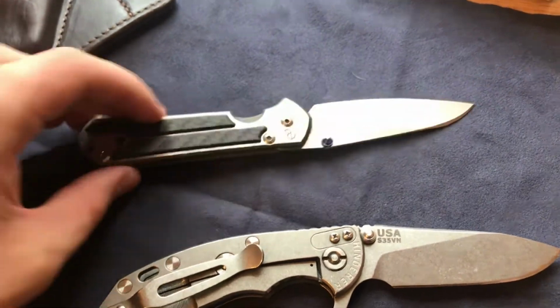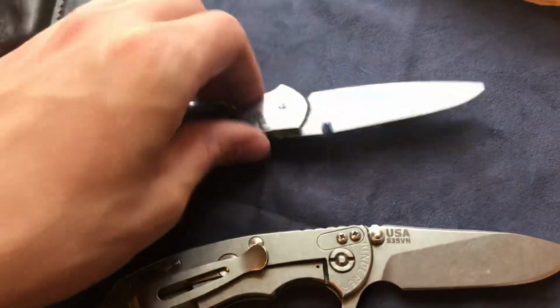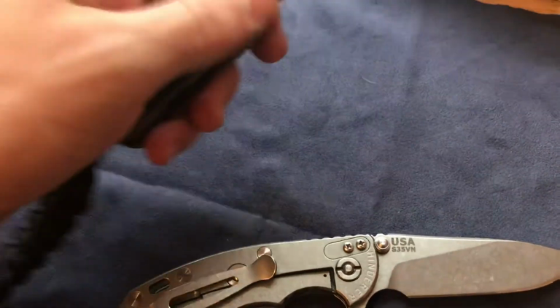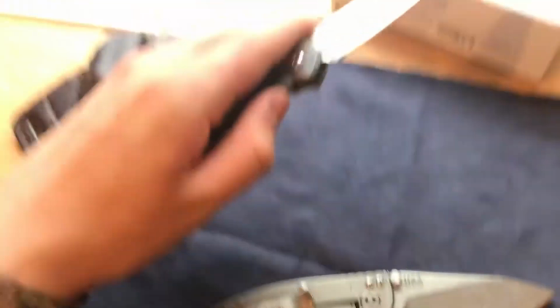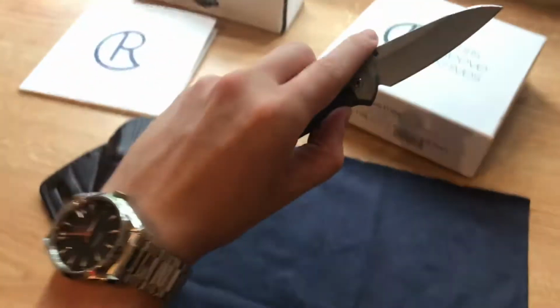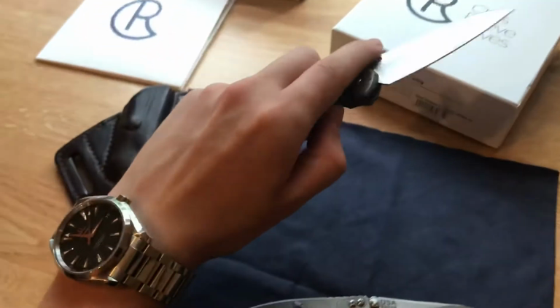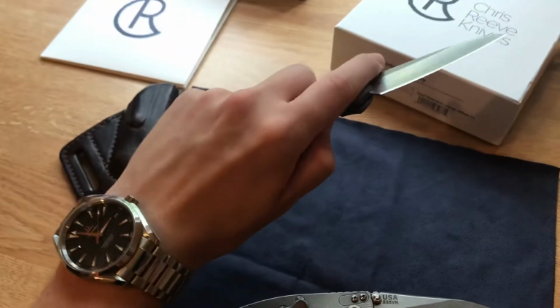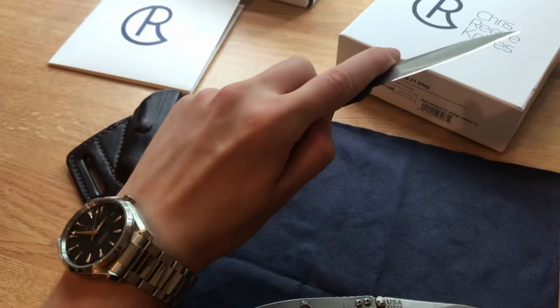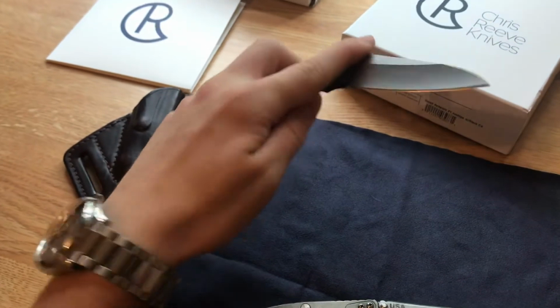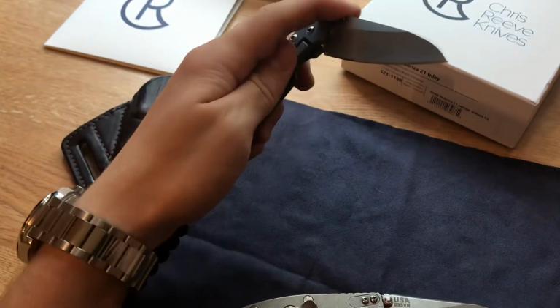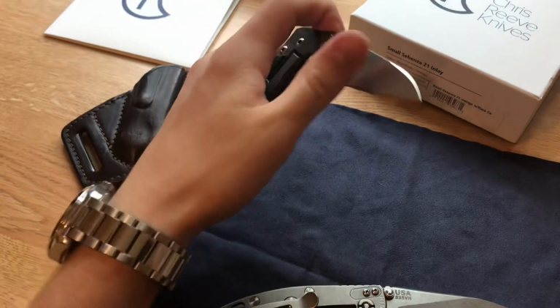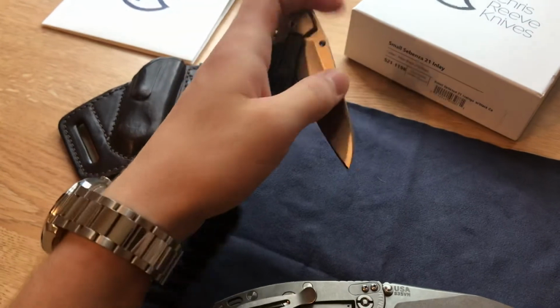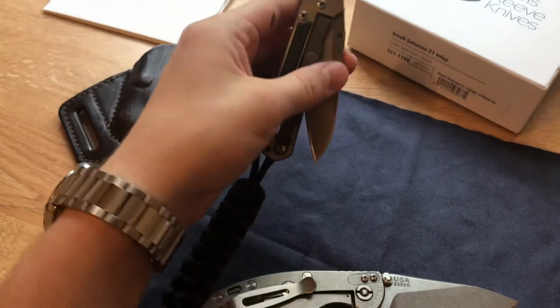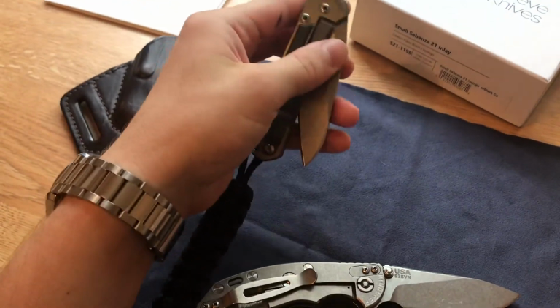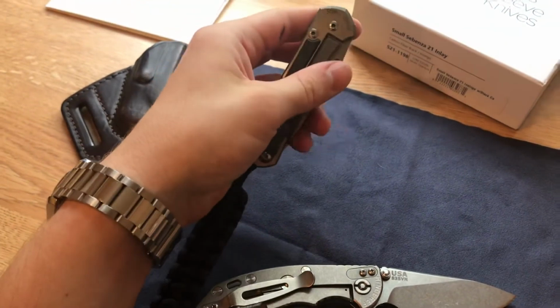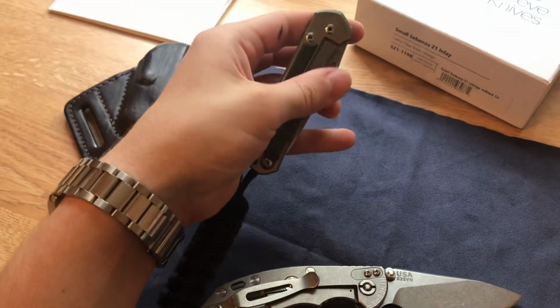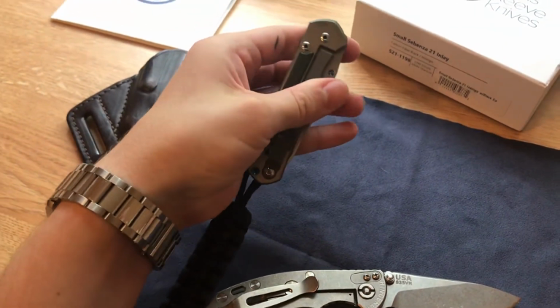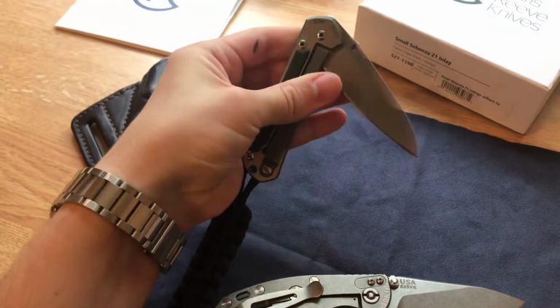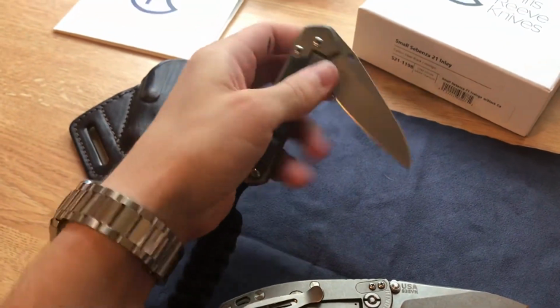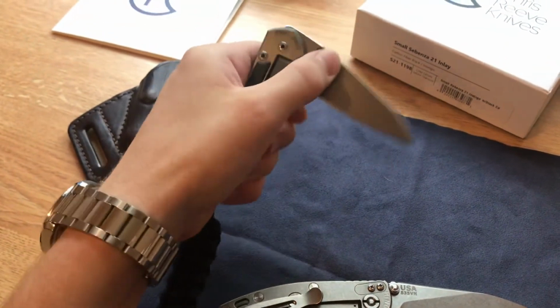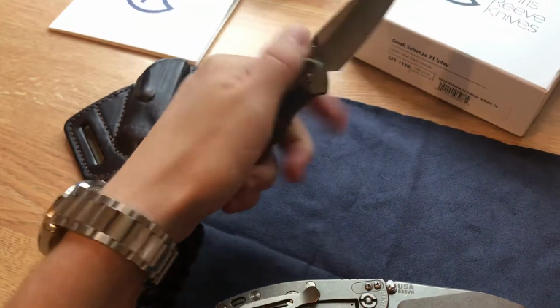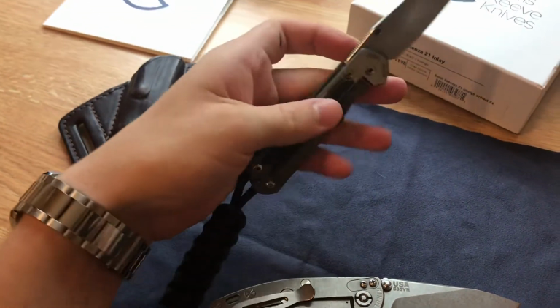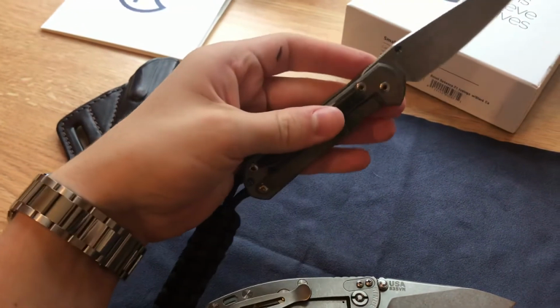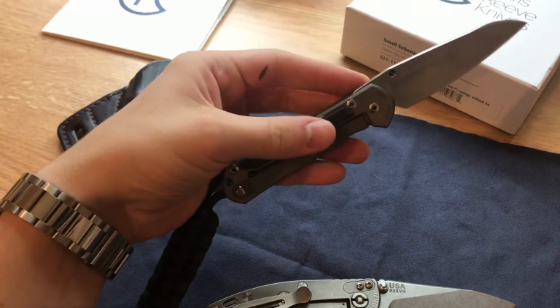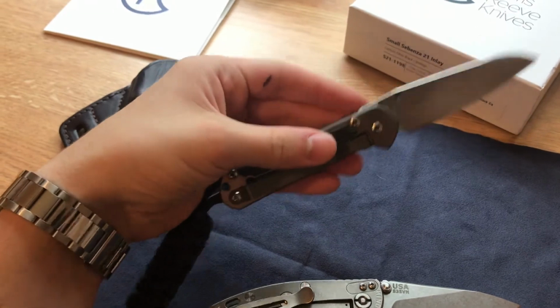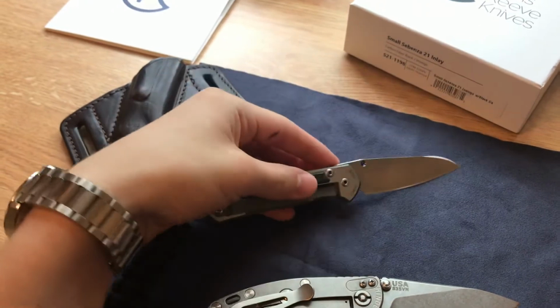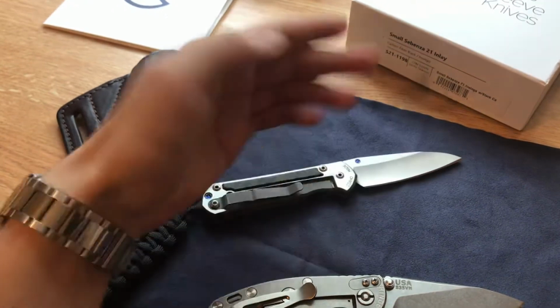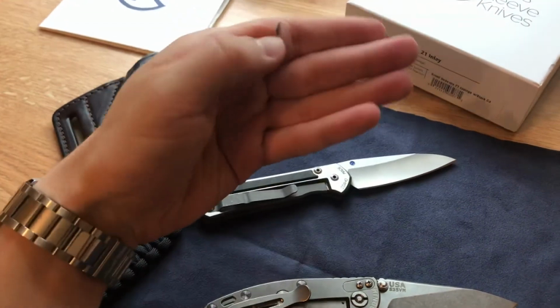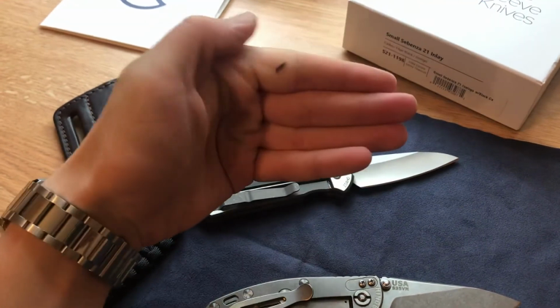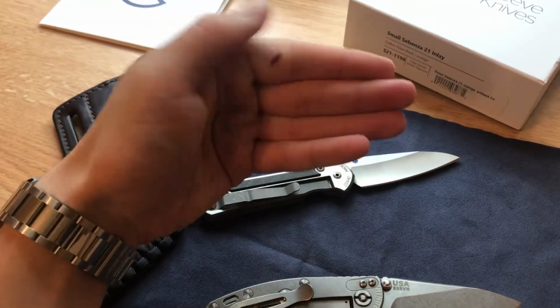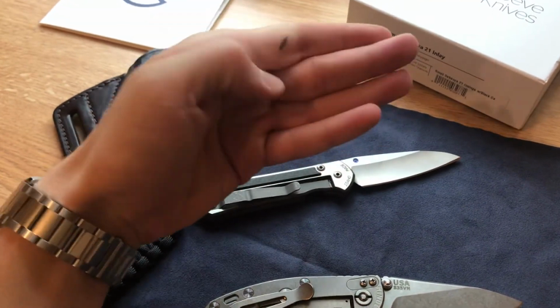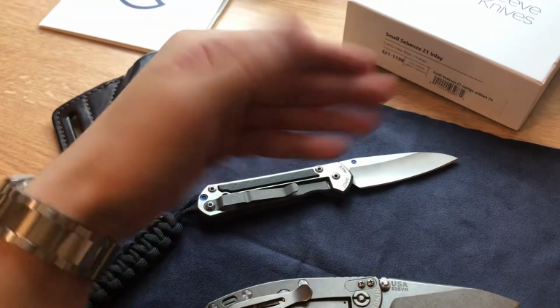Let's see how easy it is for left-hand opening. Actually this is not even going to be possible because it's not the double lug — I mean you could use your middle finger and do something like that.